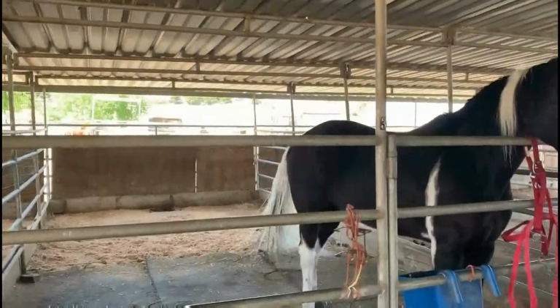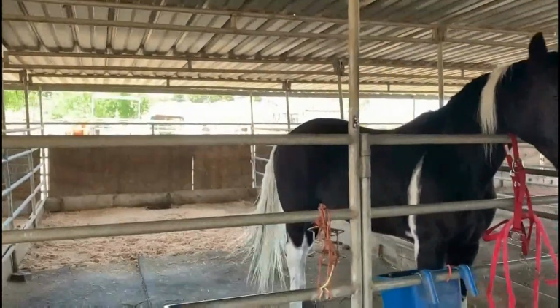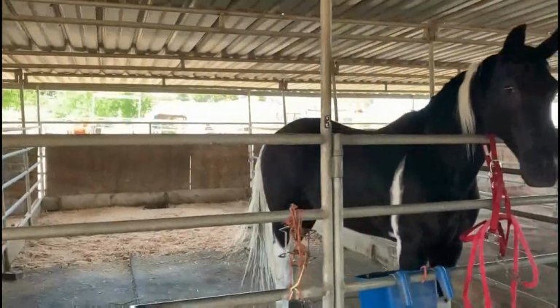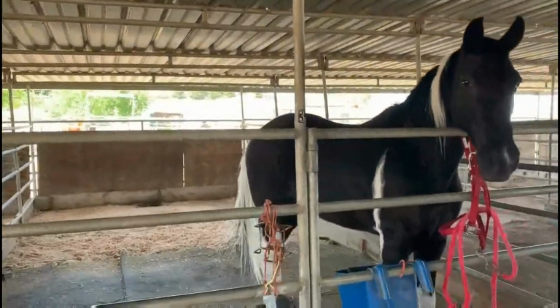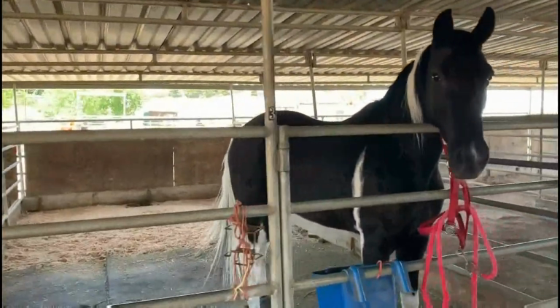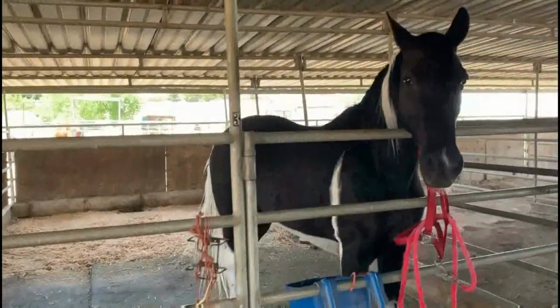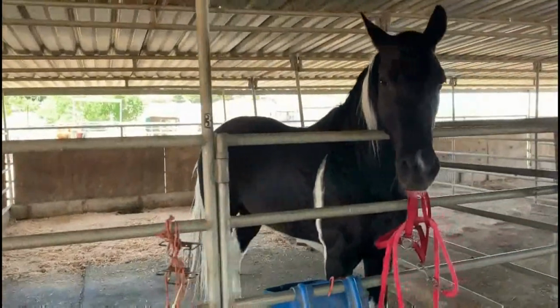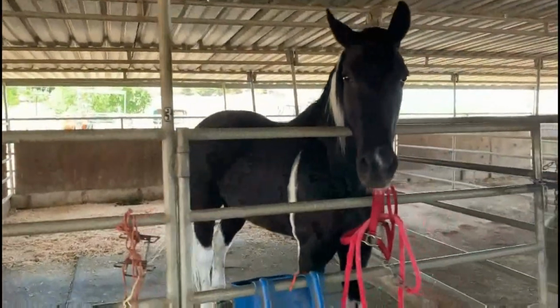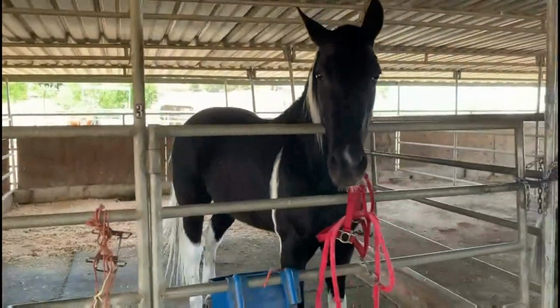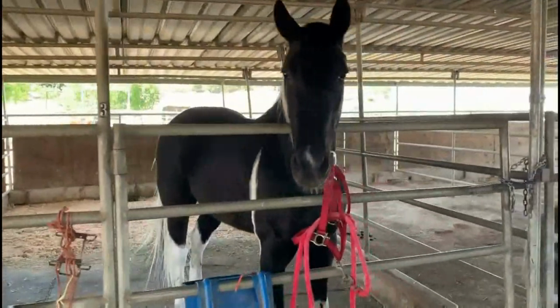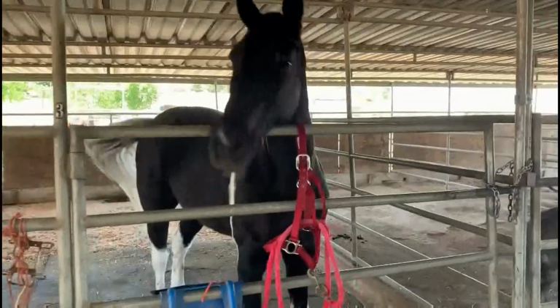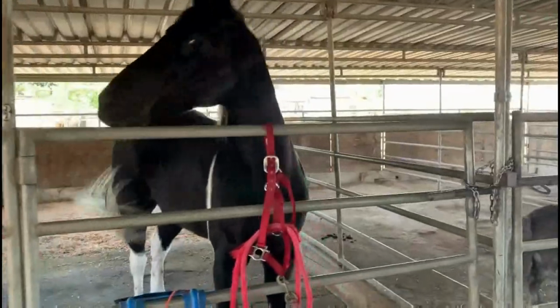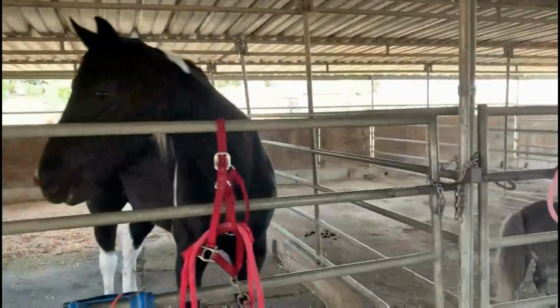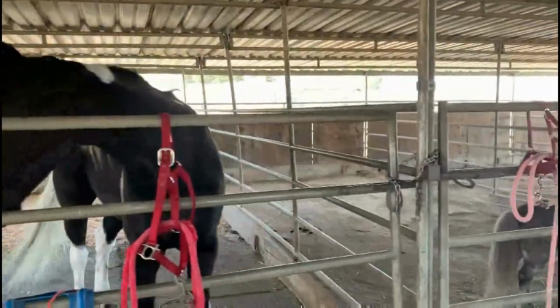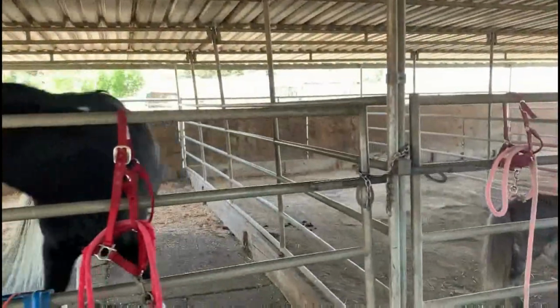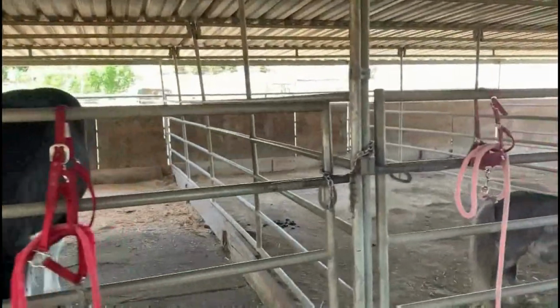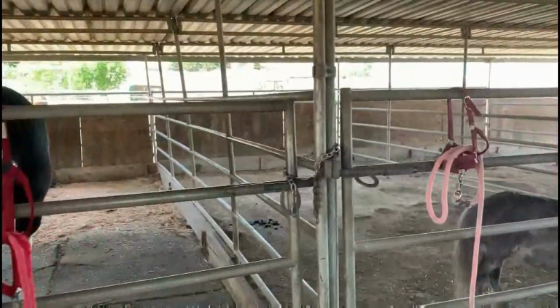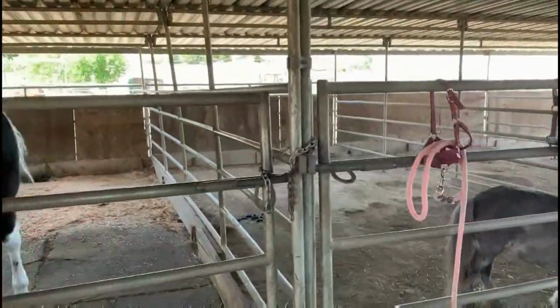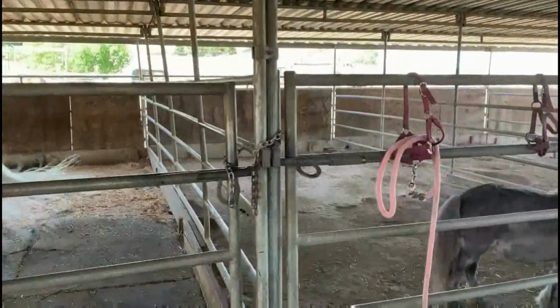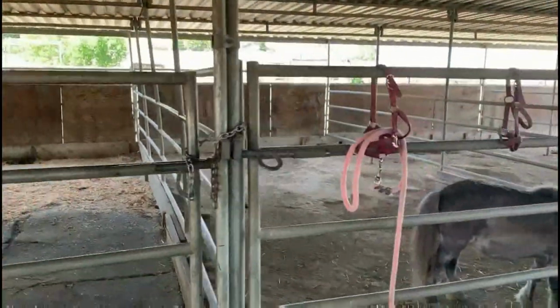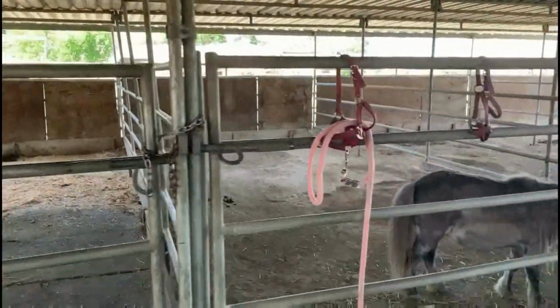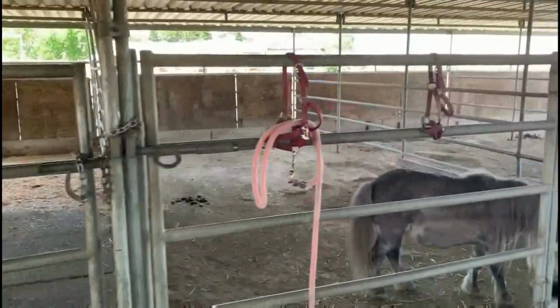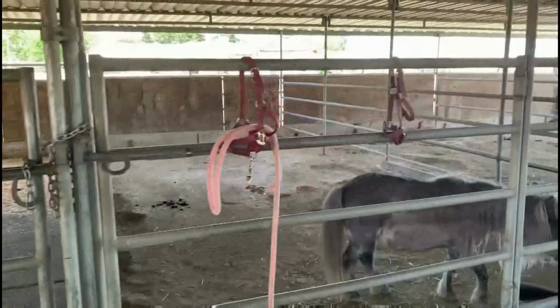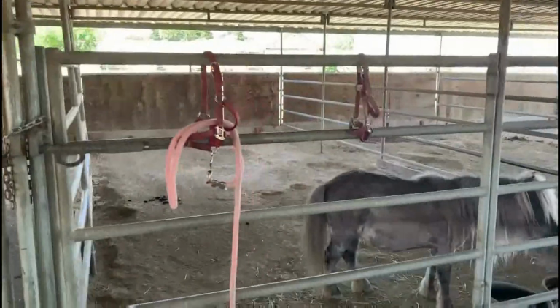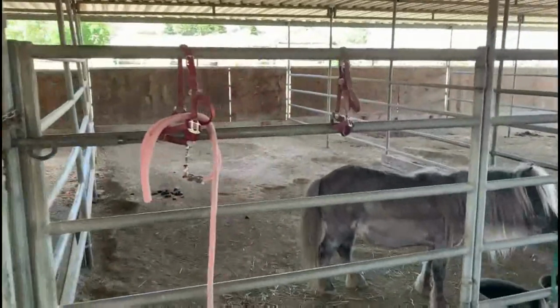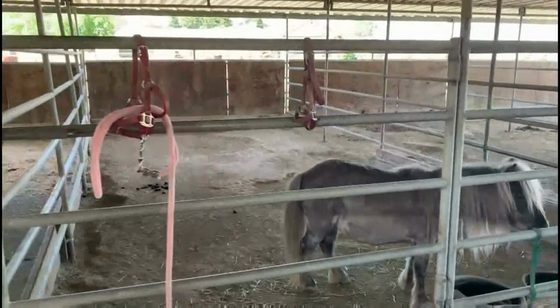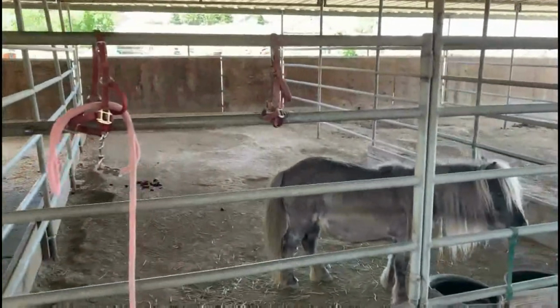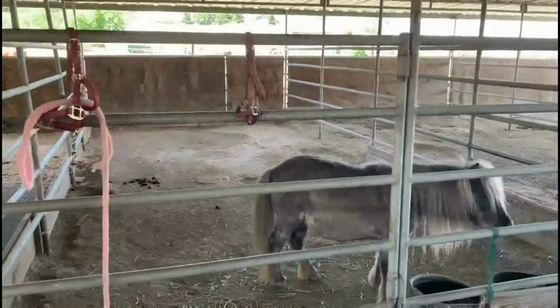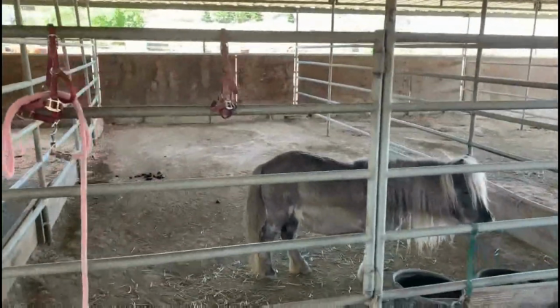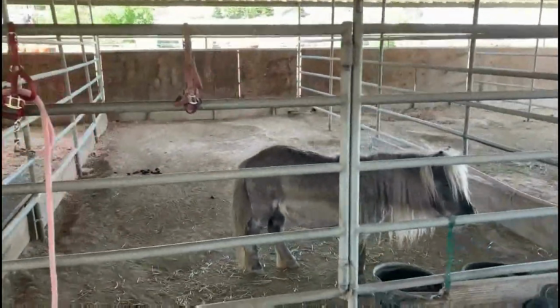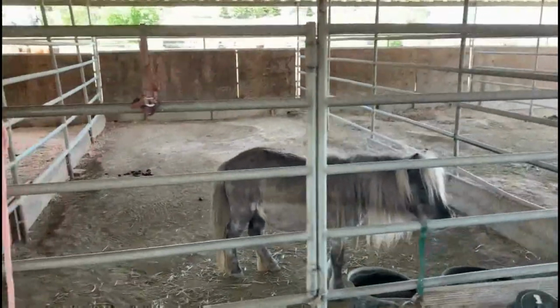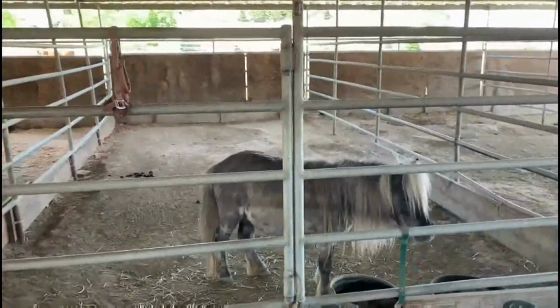Horses are measured in hands. They can grow to be 15 hands, which is about 5 feet. They can weigh 1,000 pounds when they're fully grown — that's four times the weight of a miniature horse.